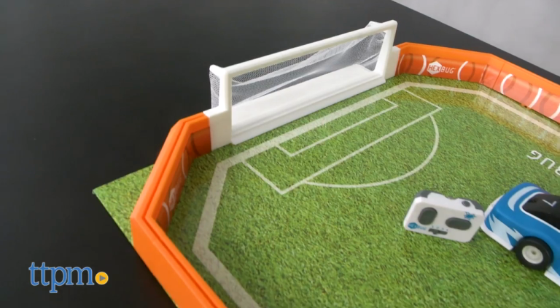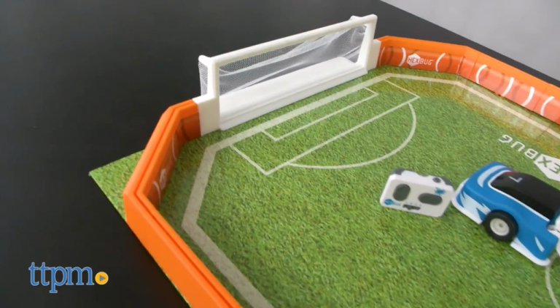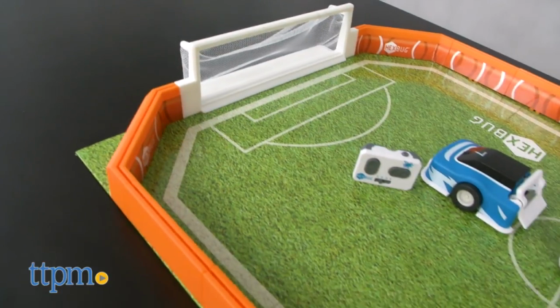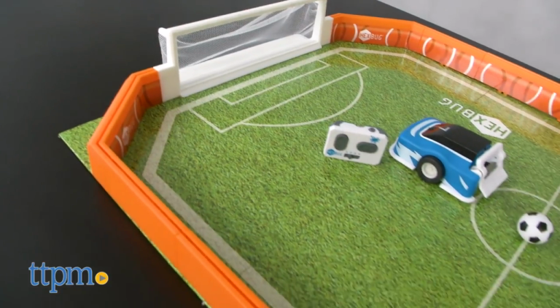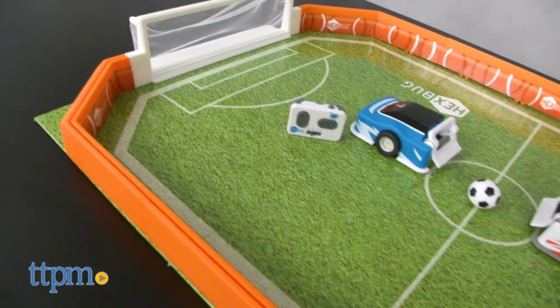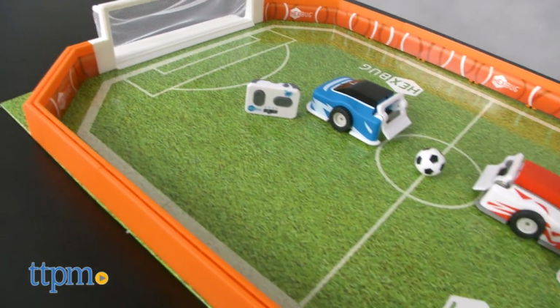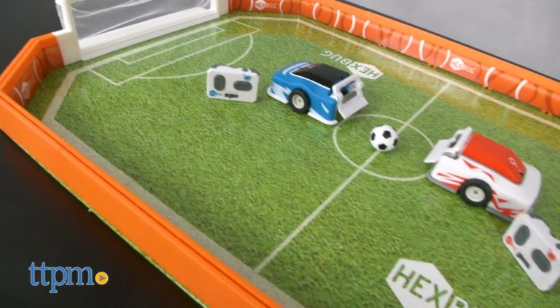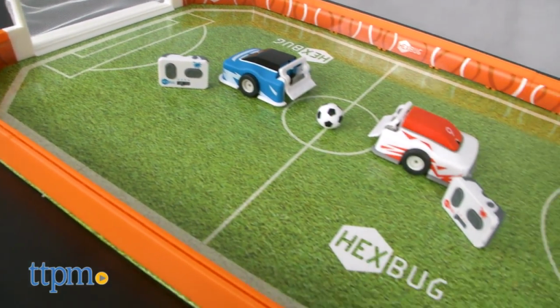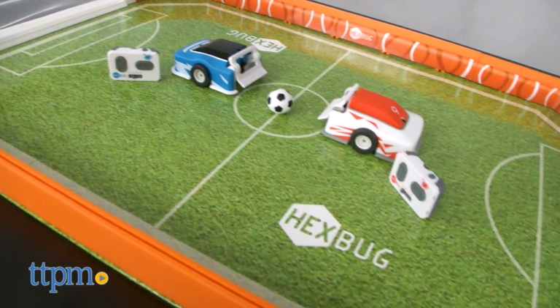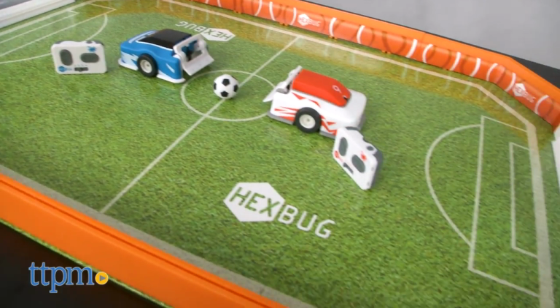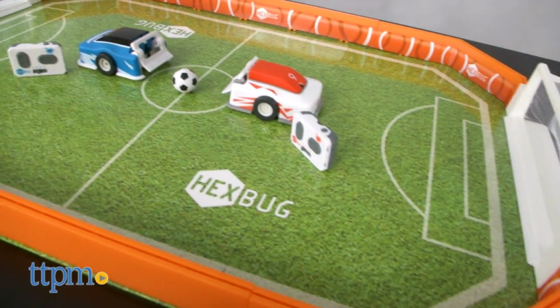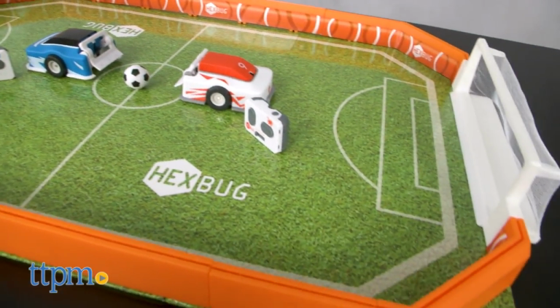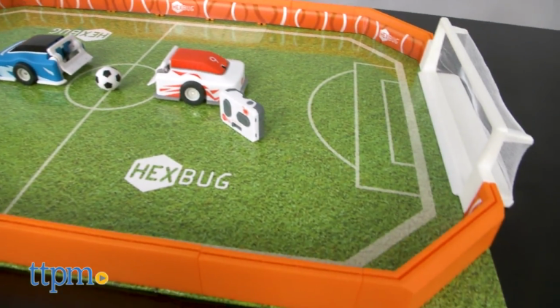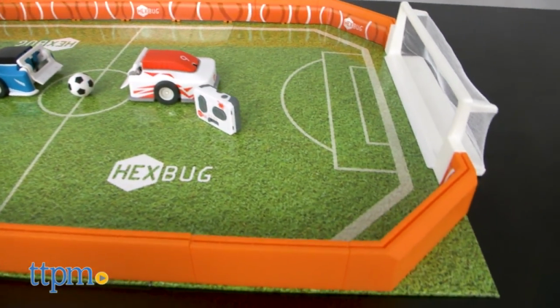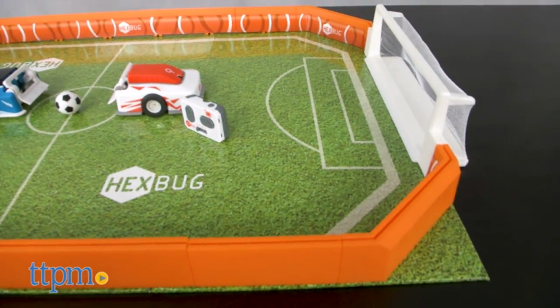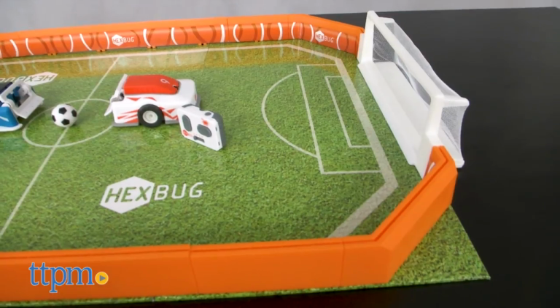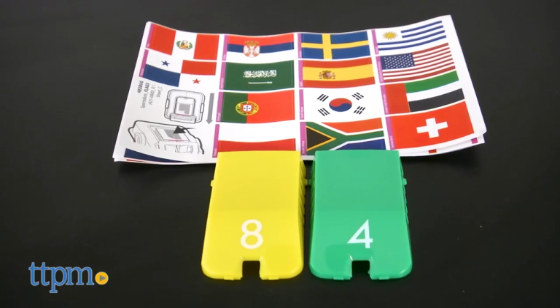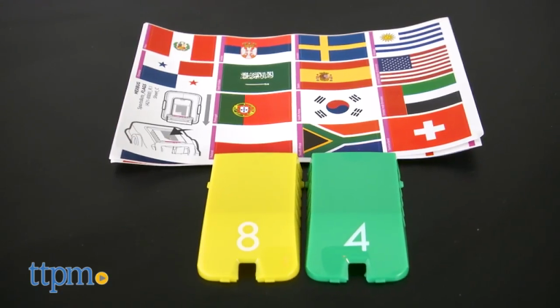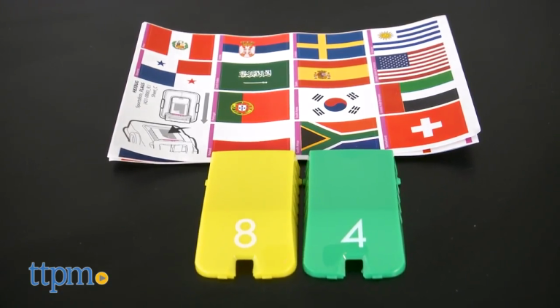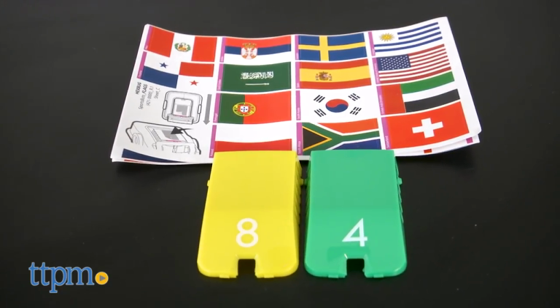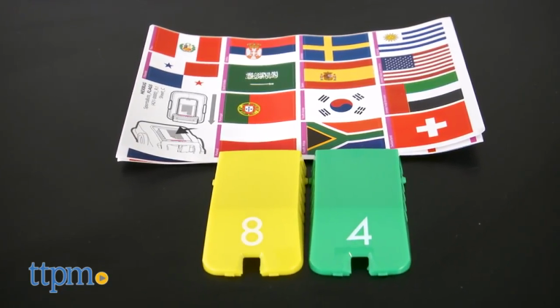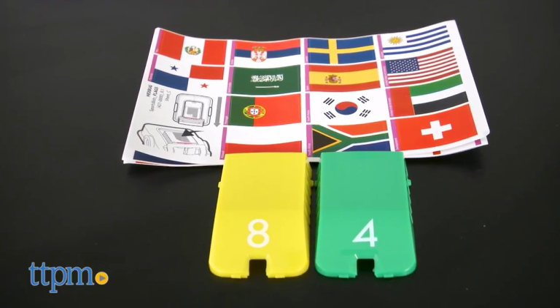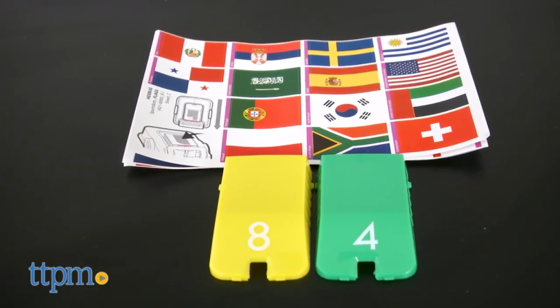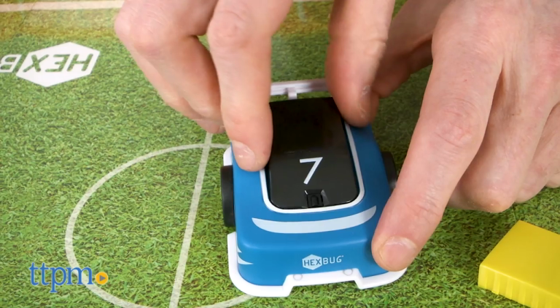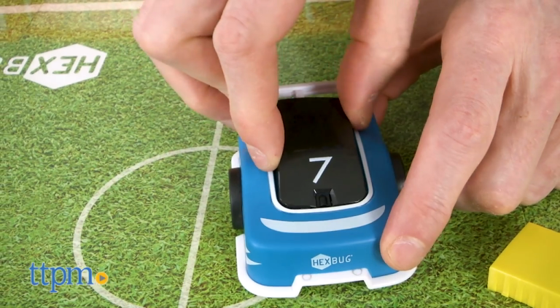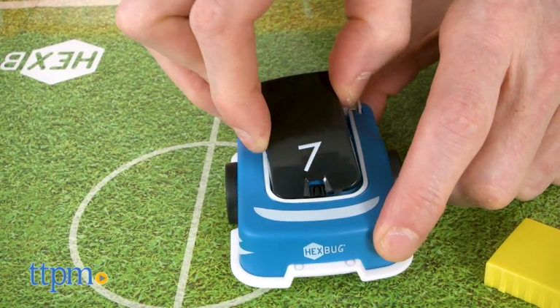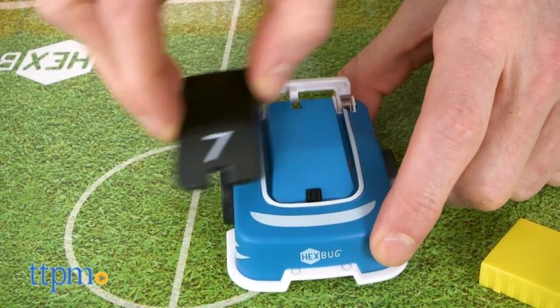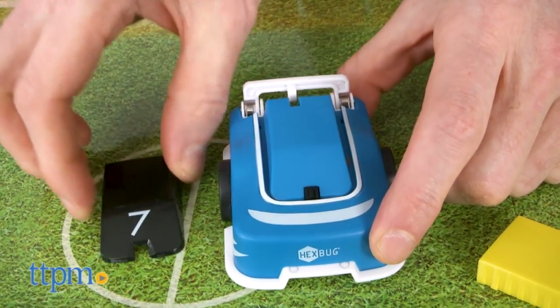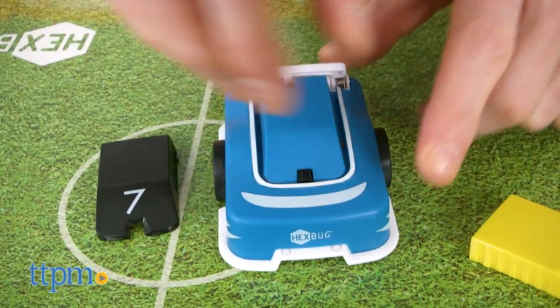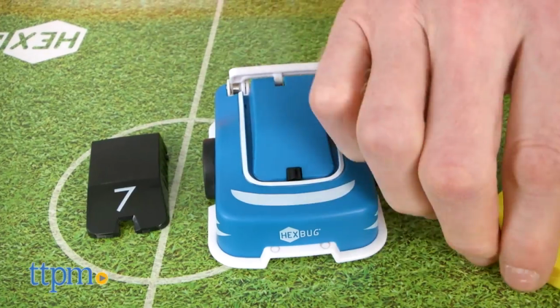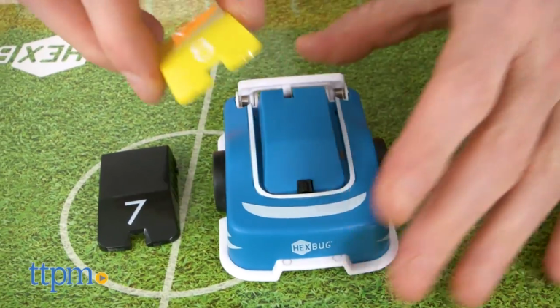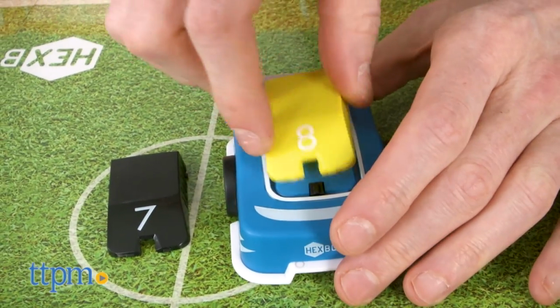There is some minor assembly of the soccer arena. The remotes and athletes require batteries, which are included. Before beginning, you can customize your robotic athletes with snap-on jerseys and team stickers.